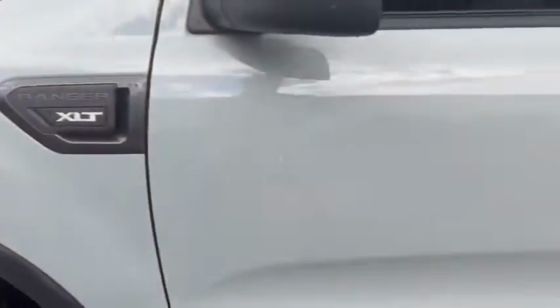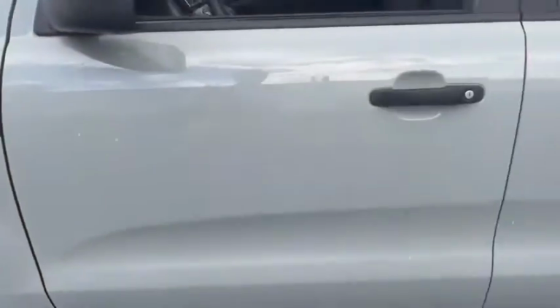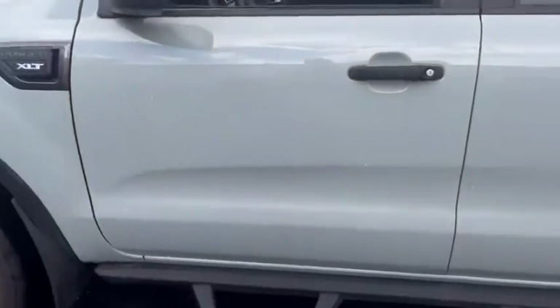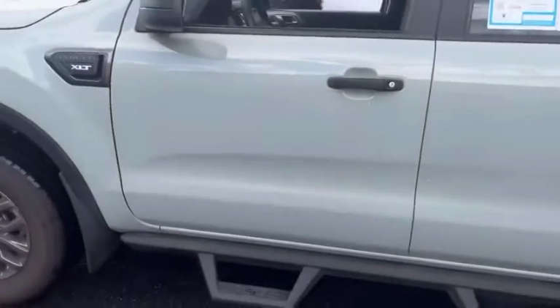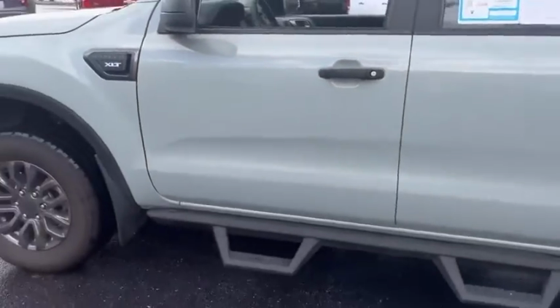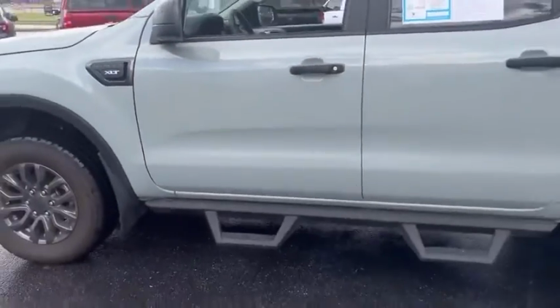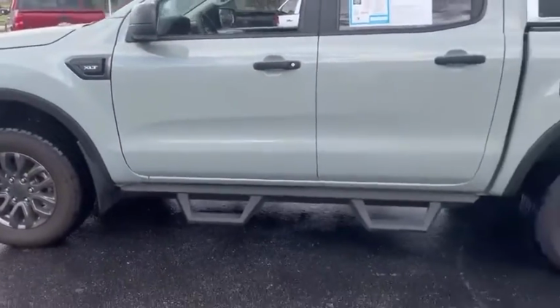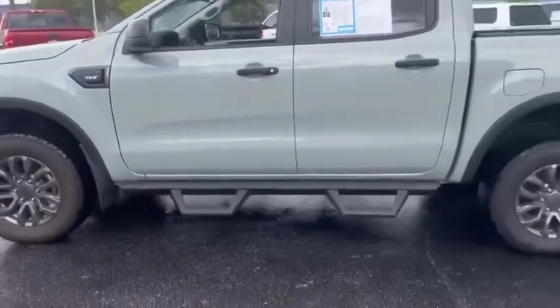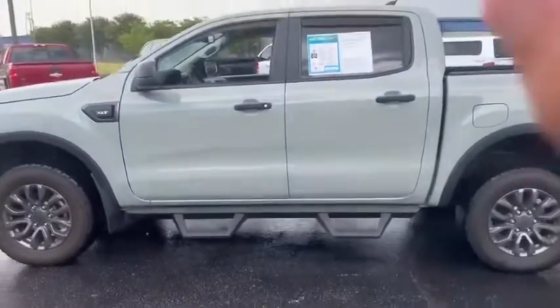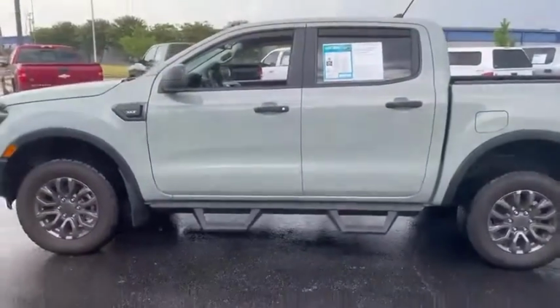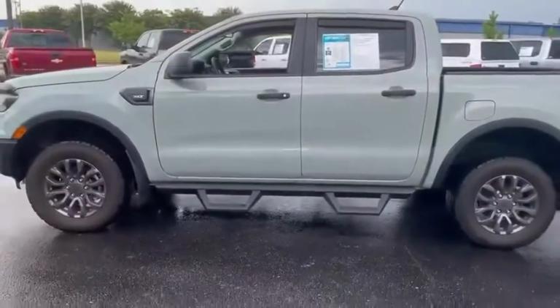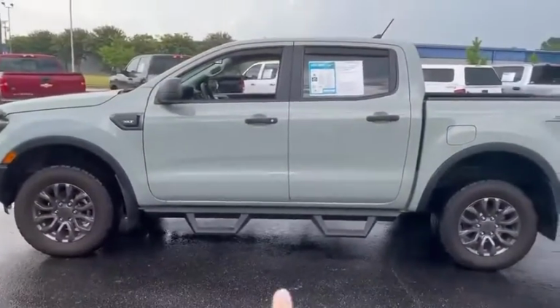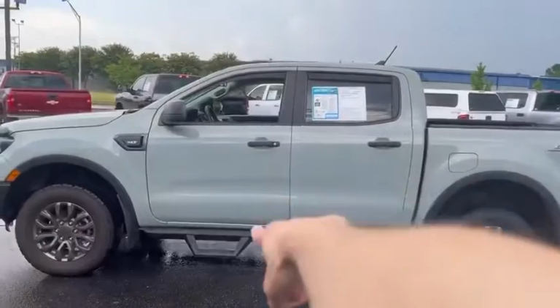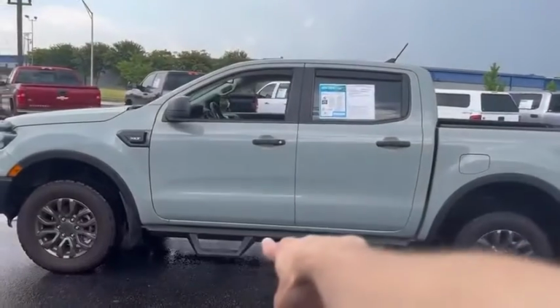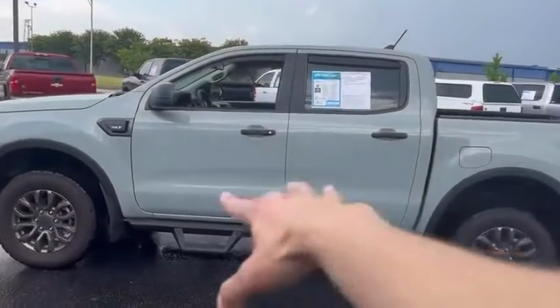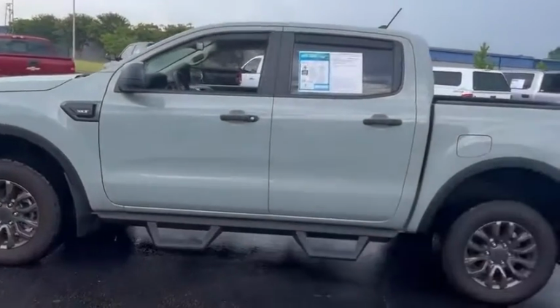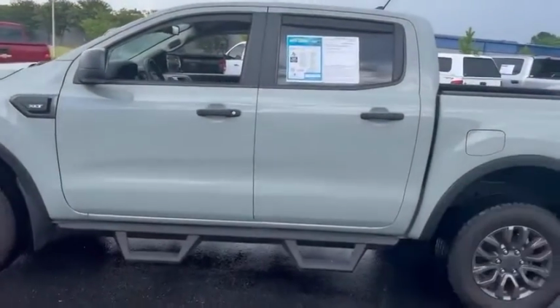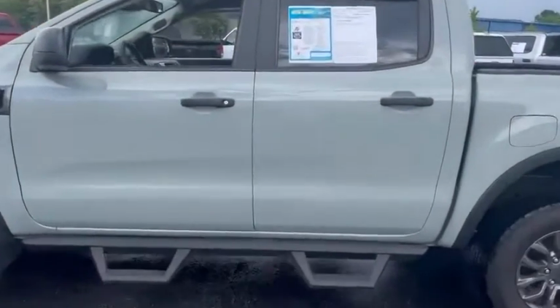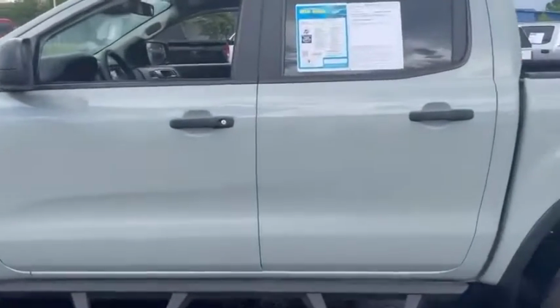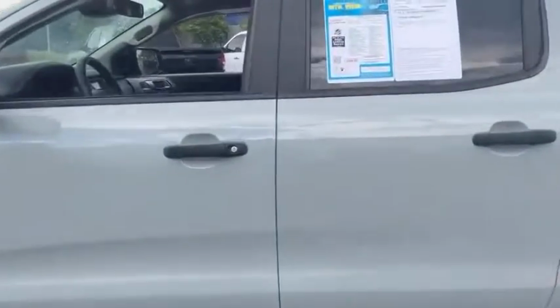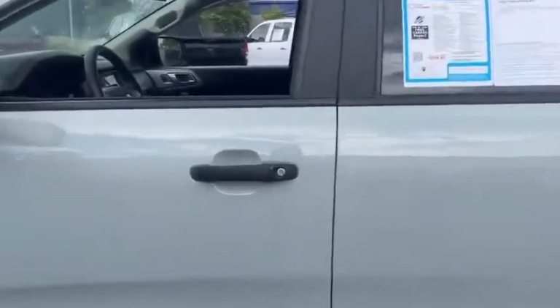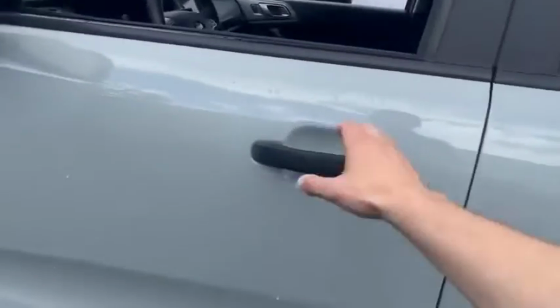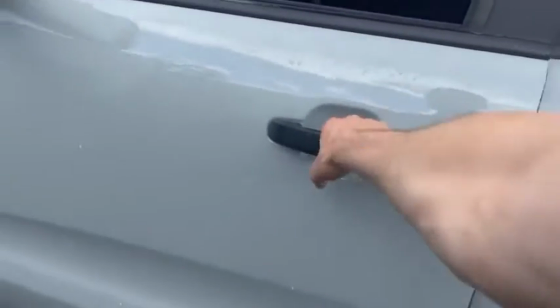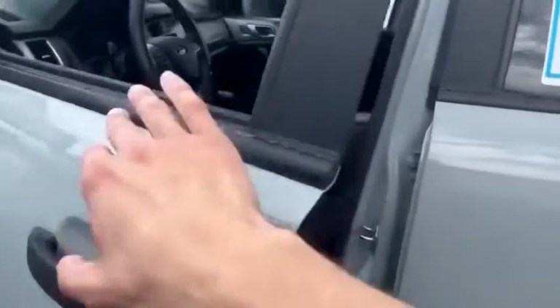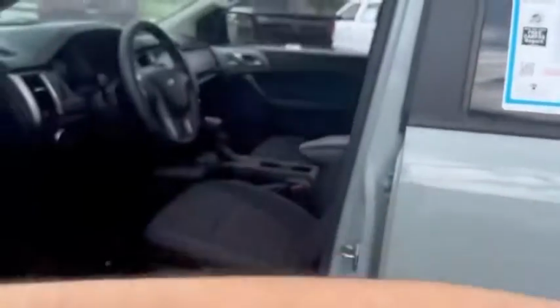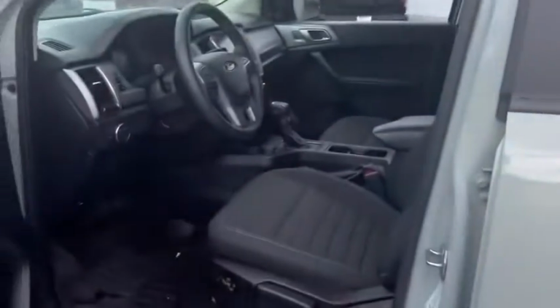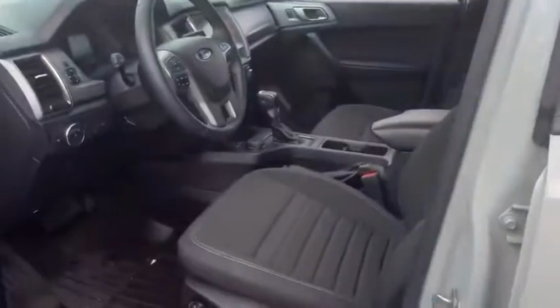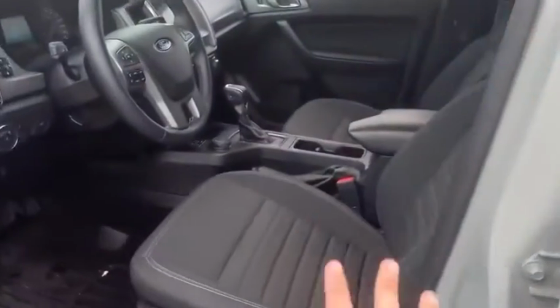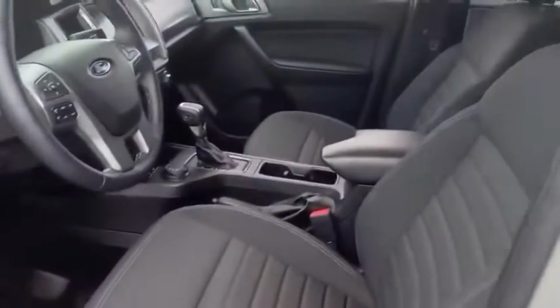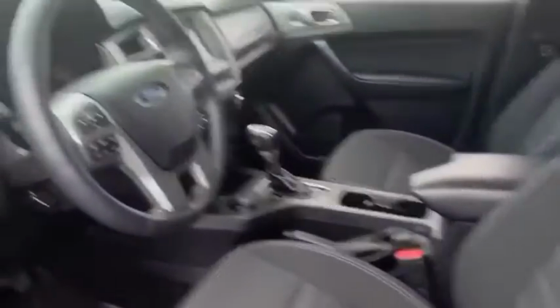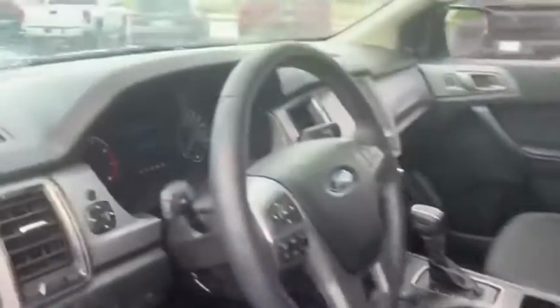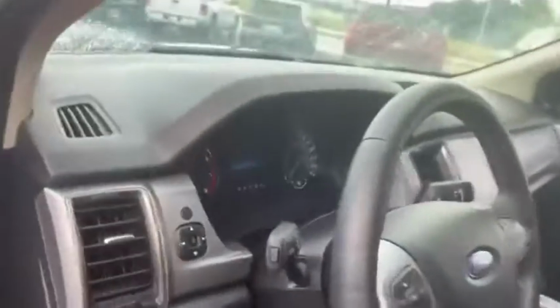We're going to step back and give you the profile of the truck — the most important part. Step assist, easy to get in. Look at the size of this cabin. Jet black interior. We're going to step inside.